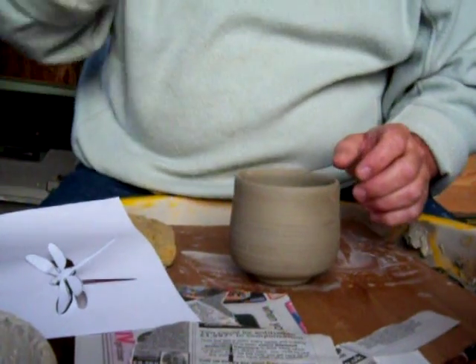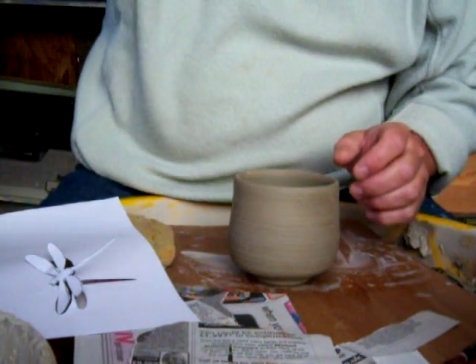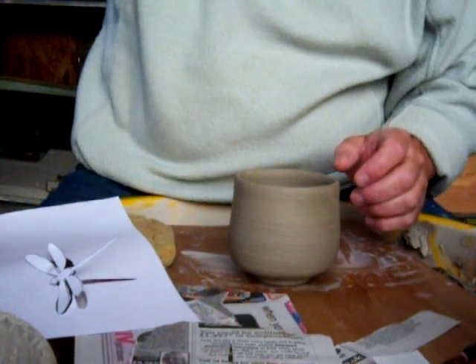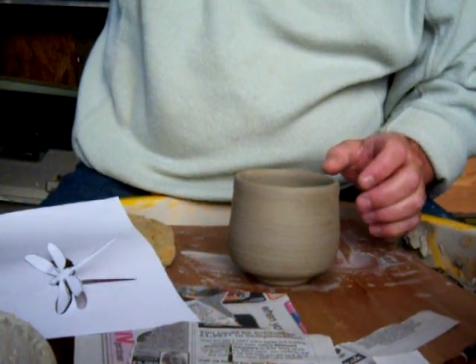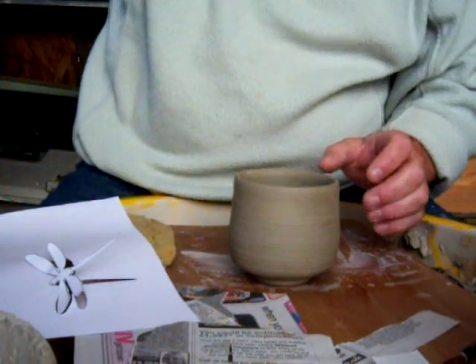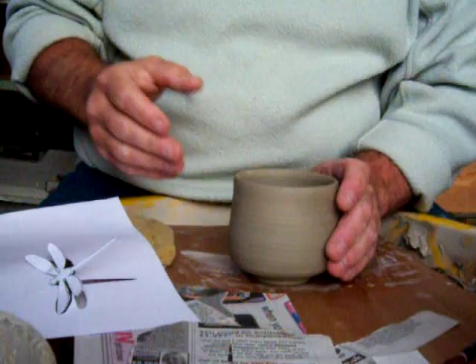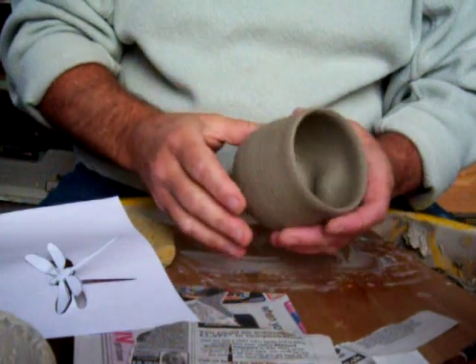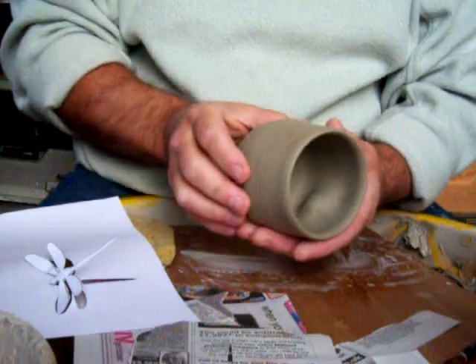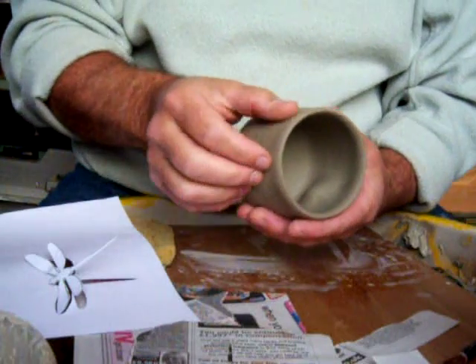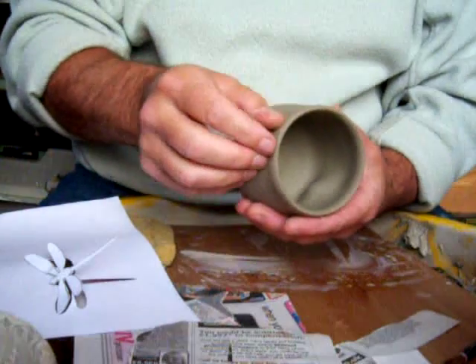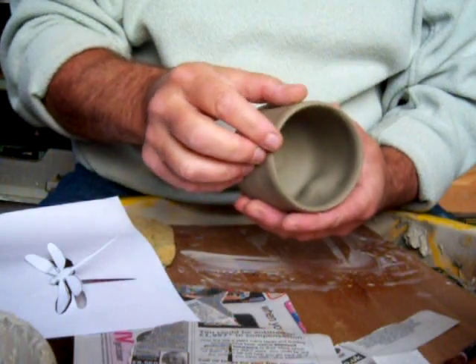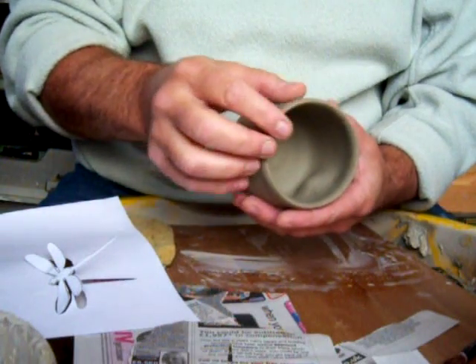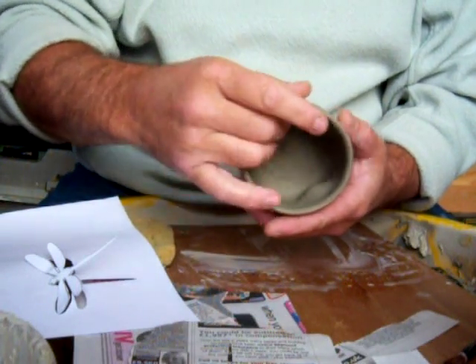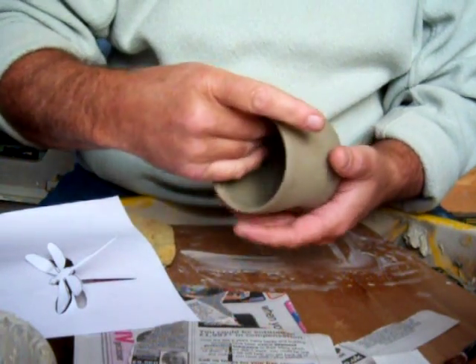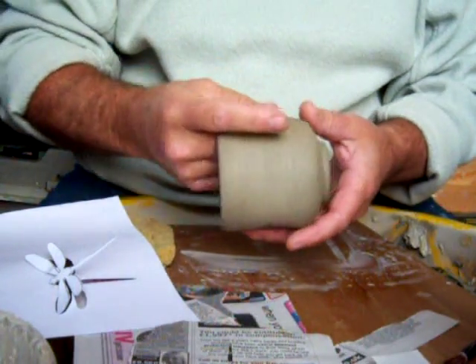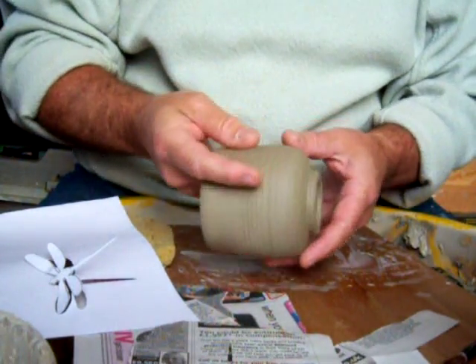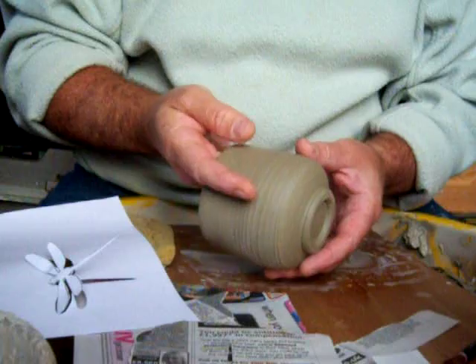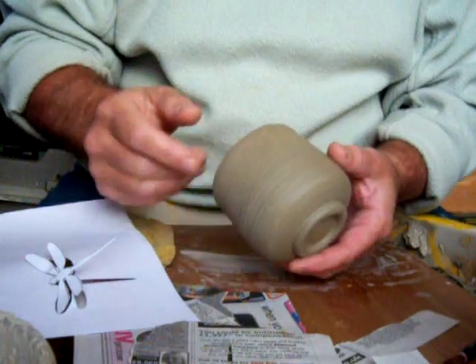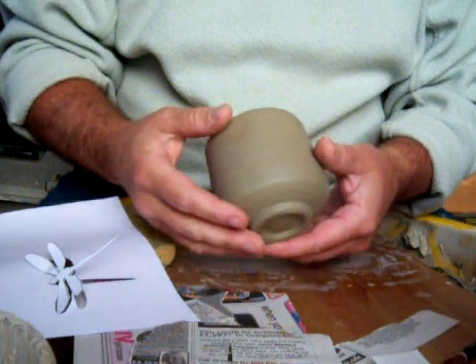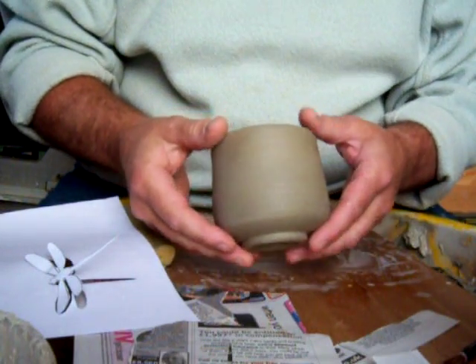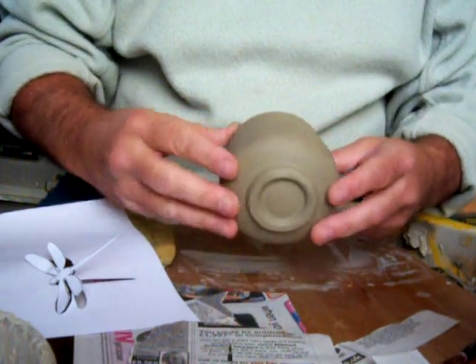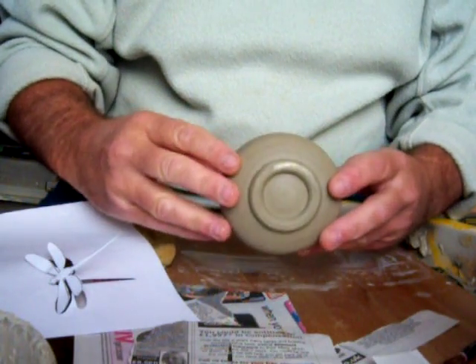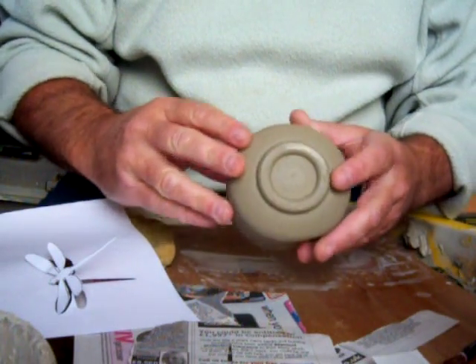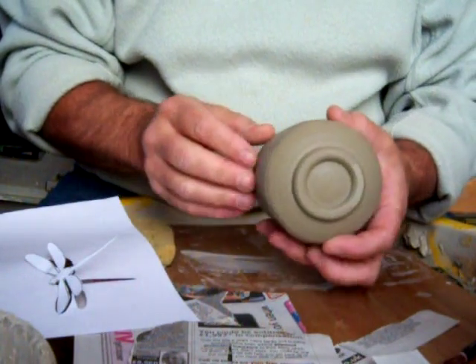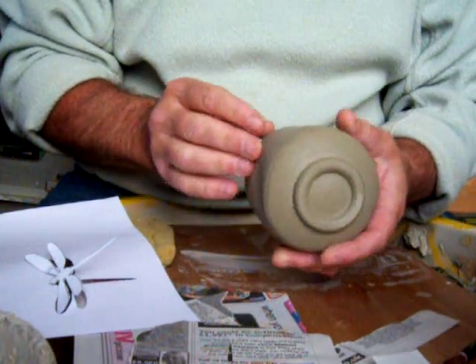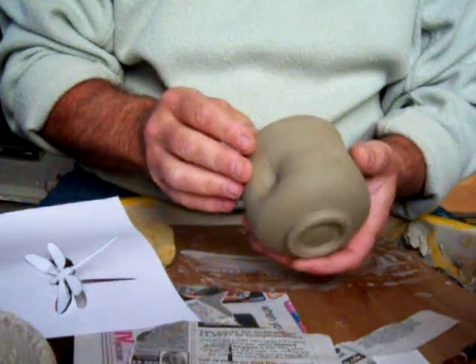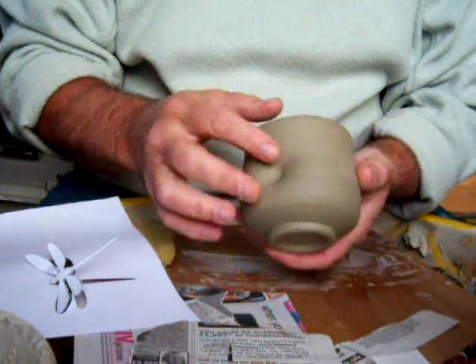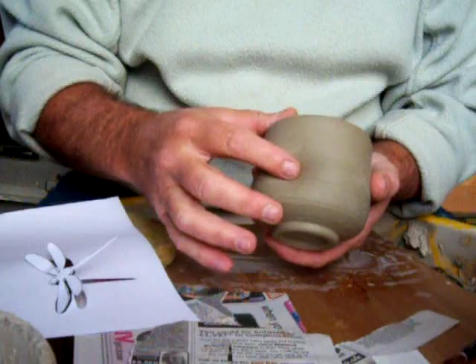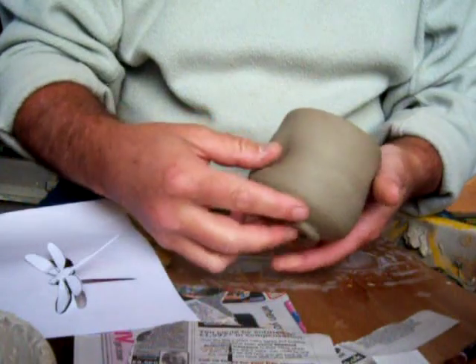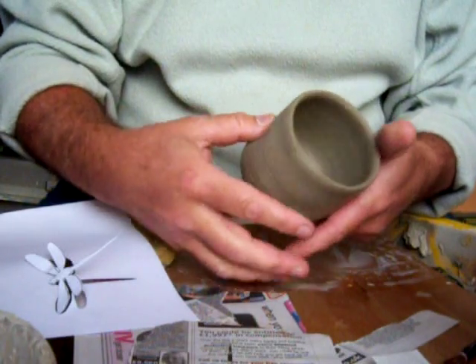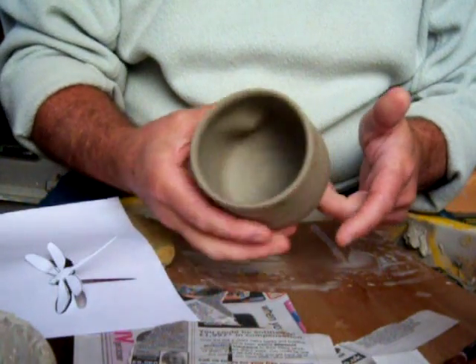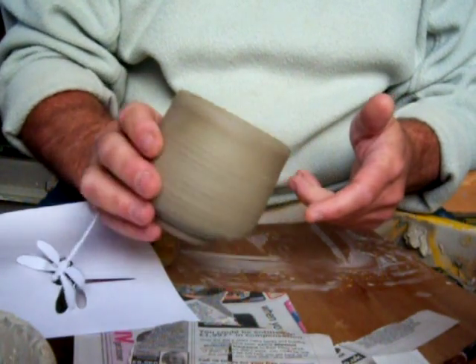Hi everybody. This is me doing some decoration work on some of these Yunomi pots I did the other day. I've turned the foot ring on it, and there's the thumb hole.